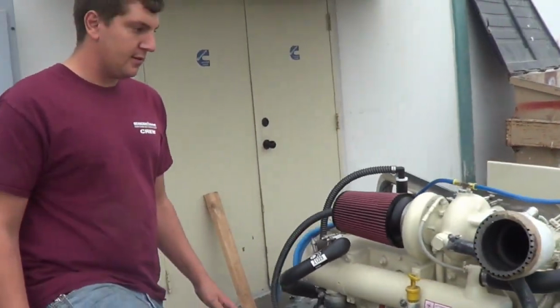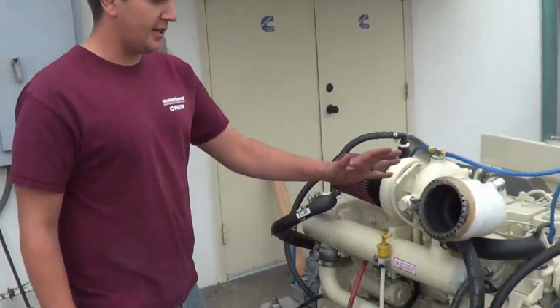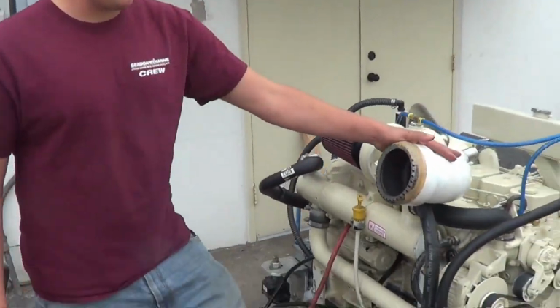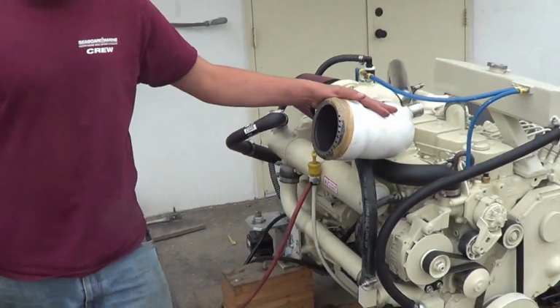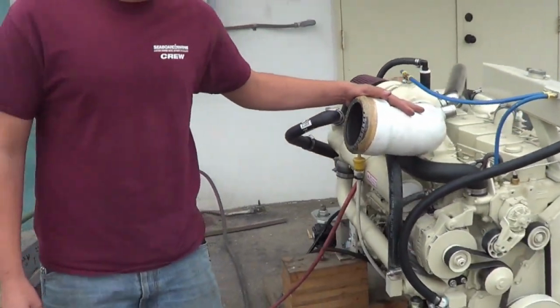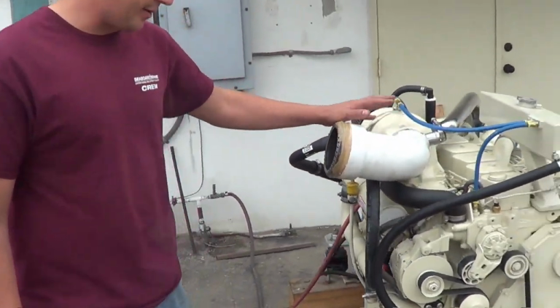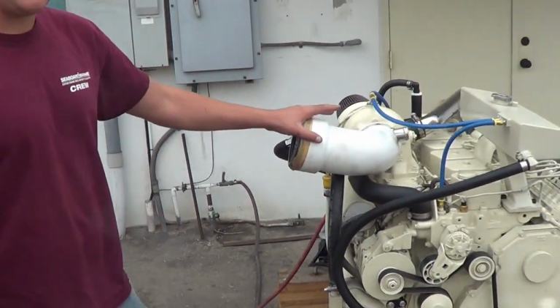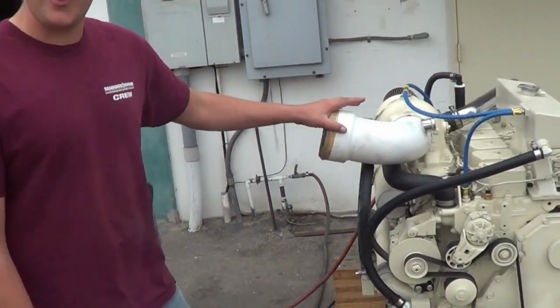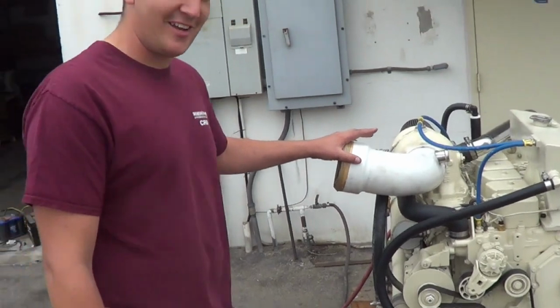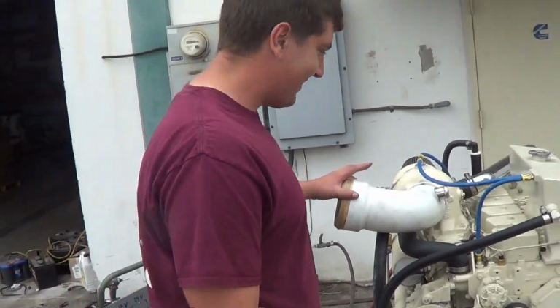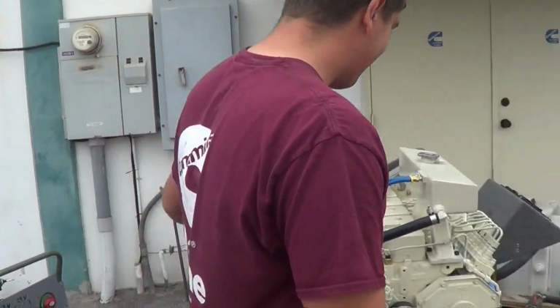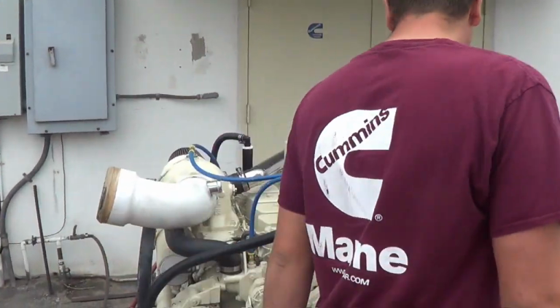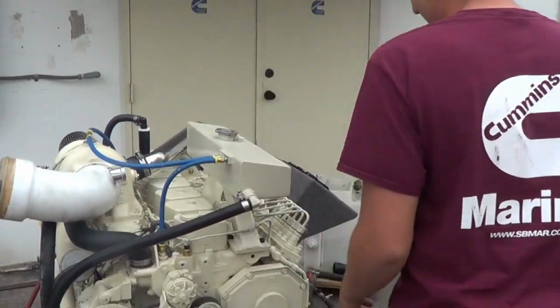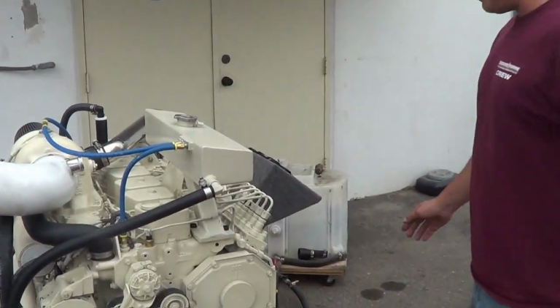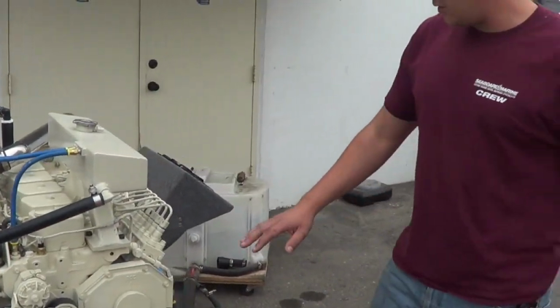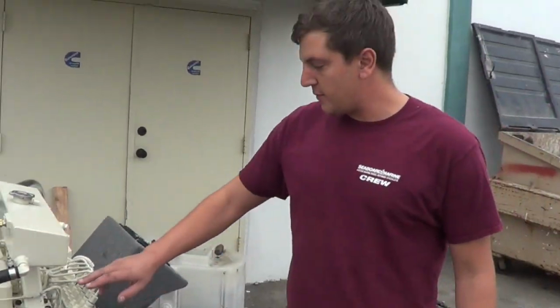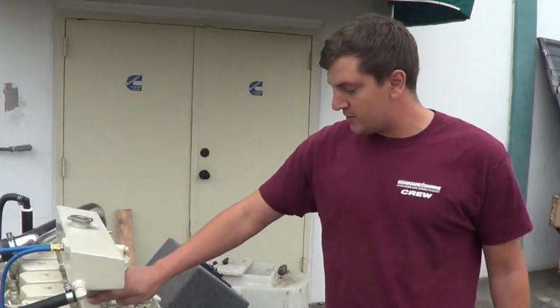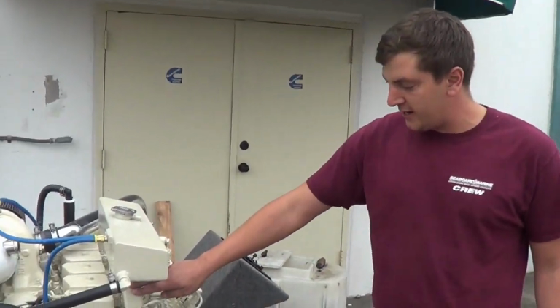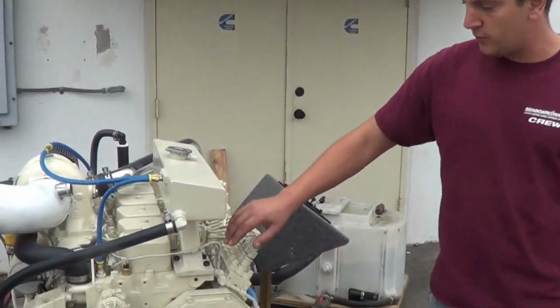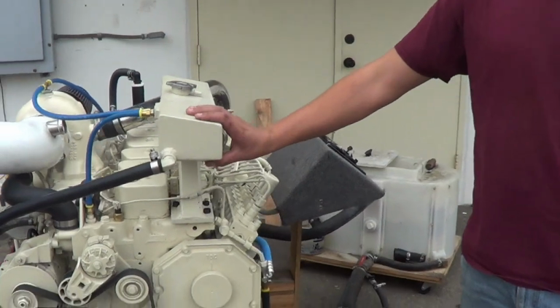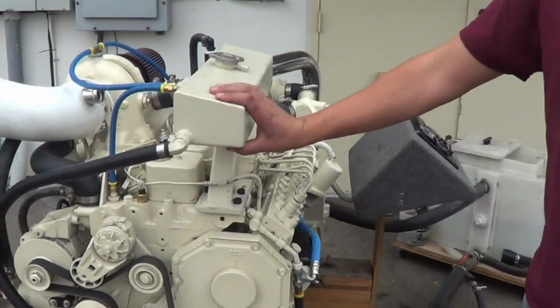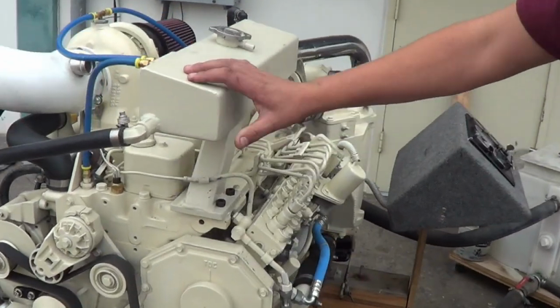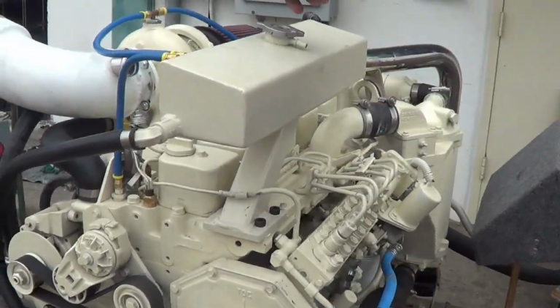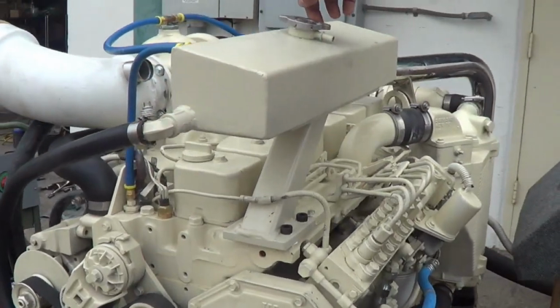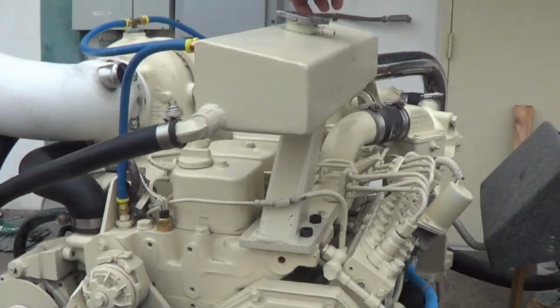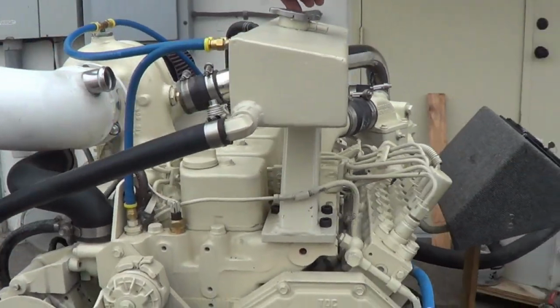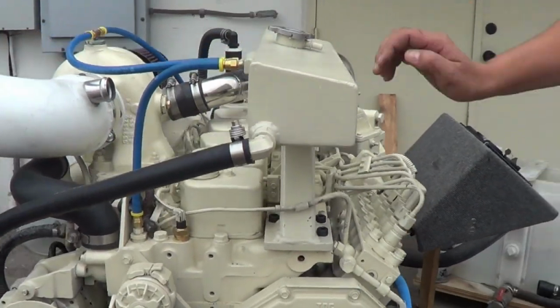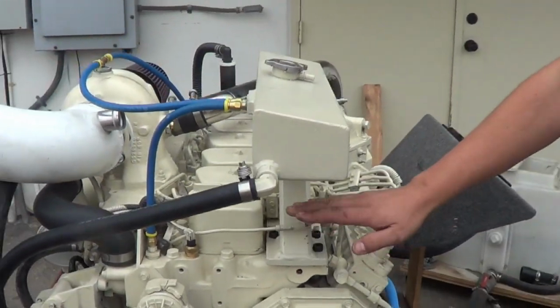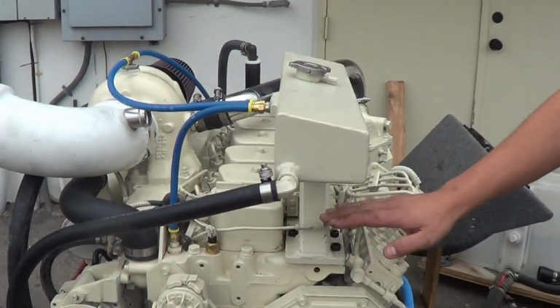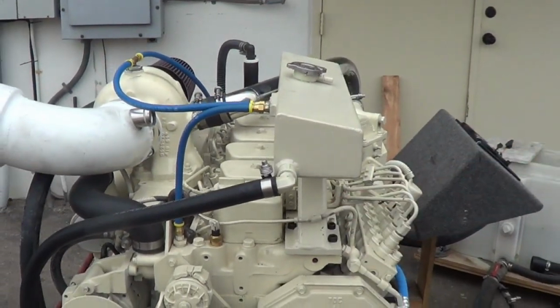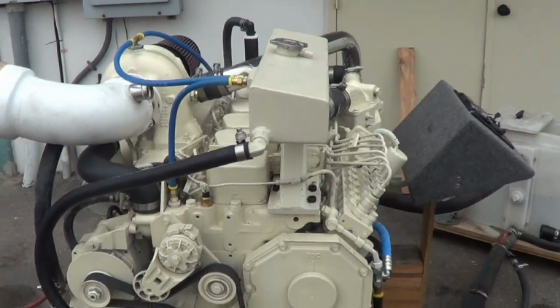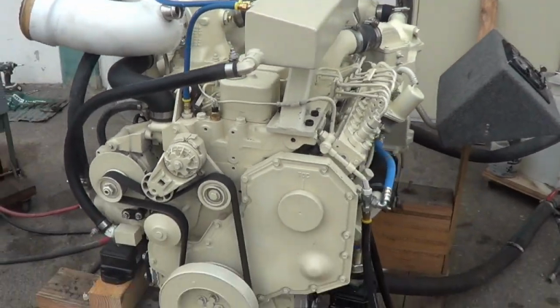This exhaust is not for this application — probably should have taken it off before this video. We fabricated this bracket to raise the header tank up, because the top of the engine is now up here instead of down here. We wanted to bring that up.